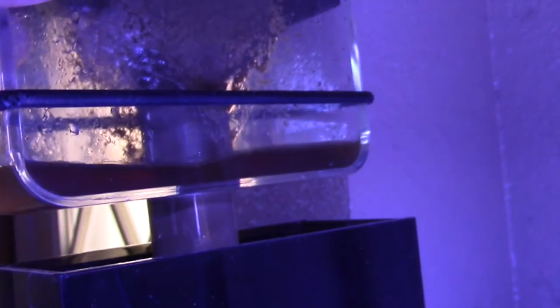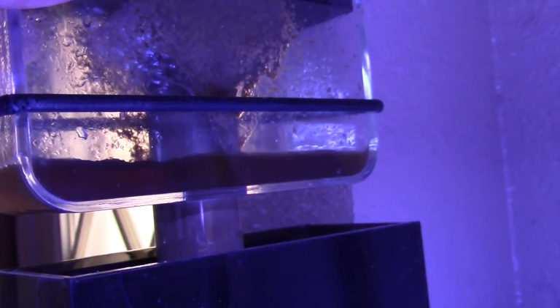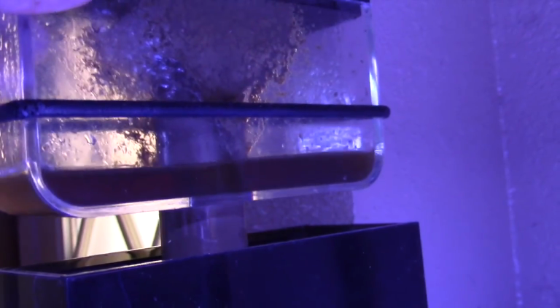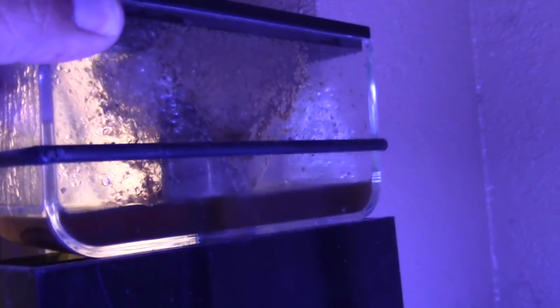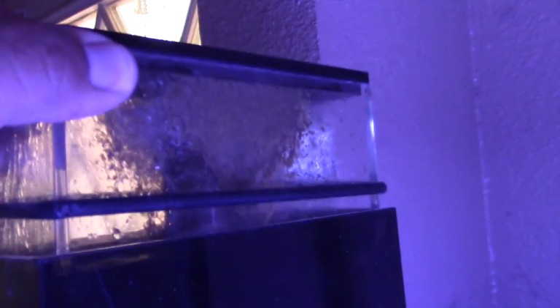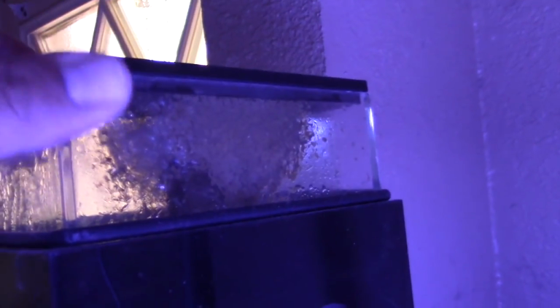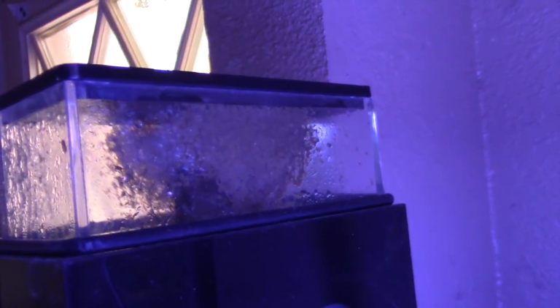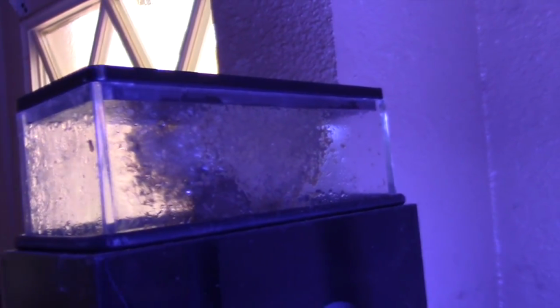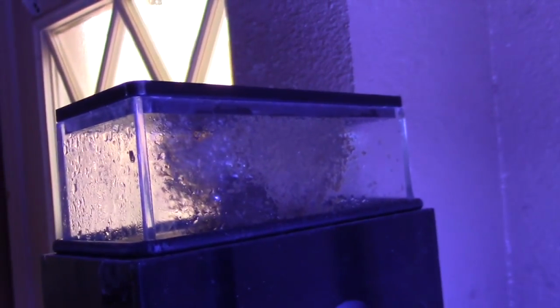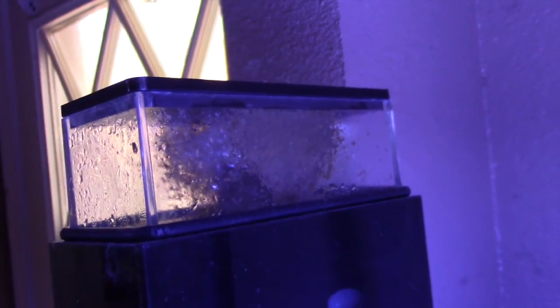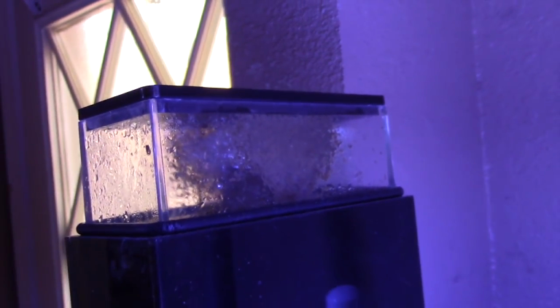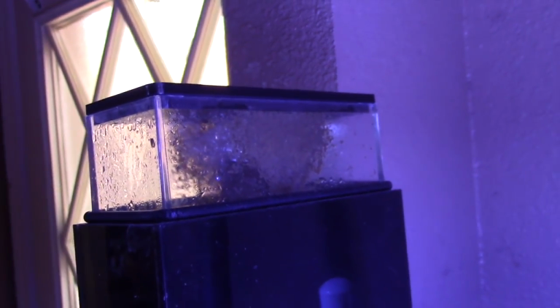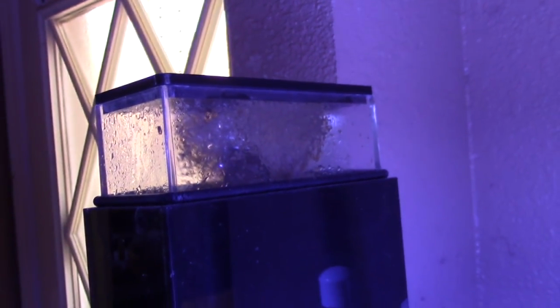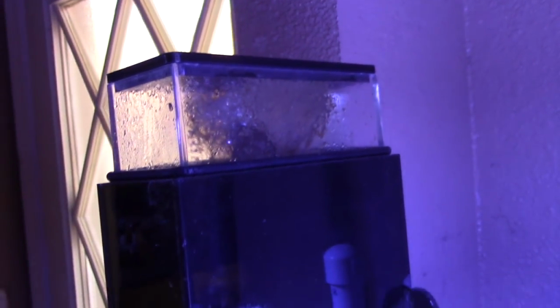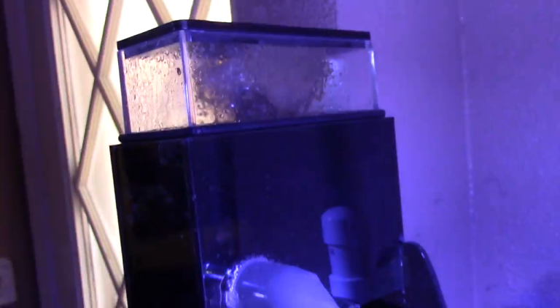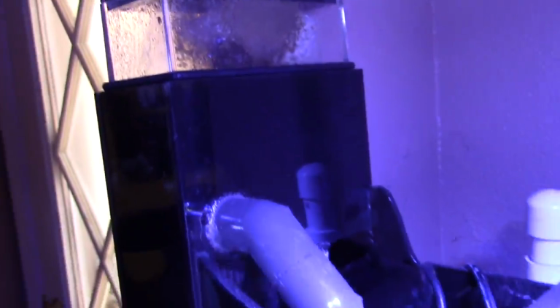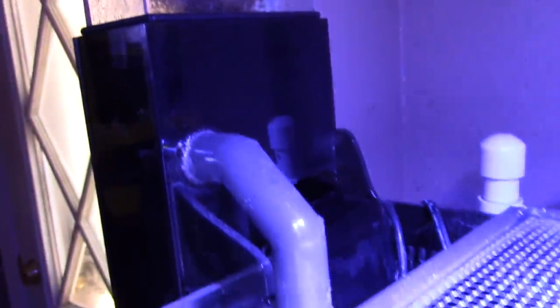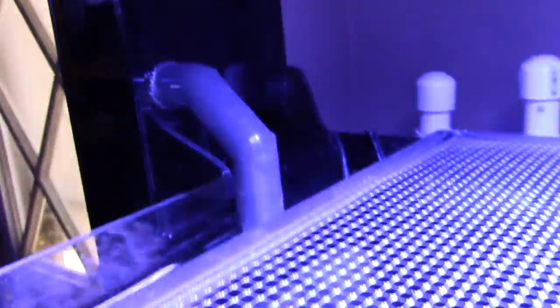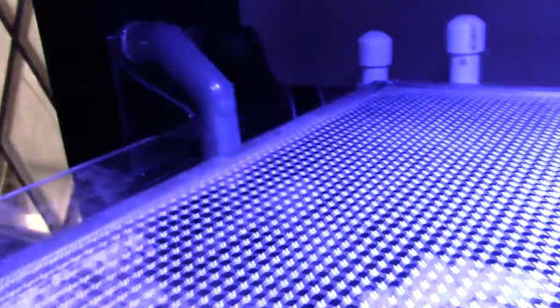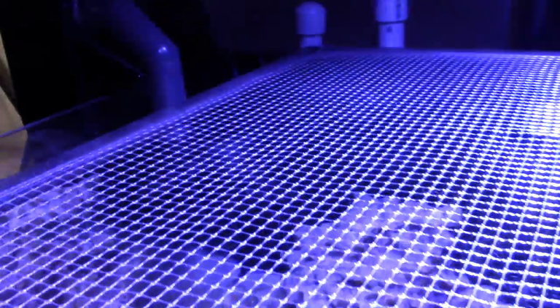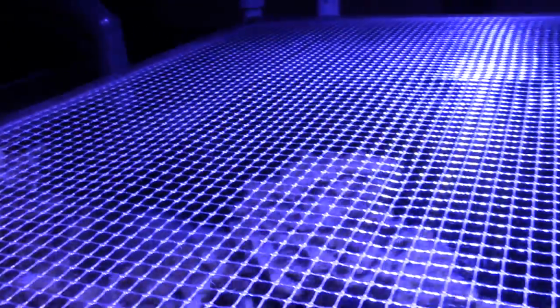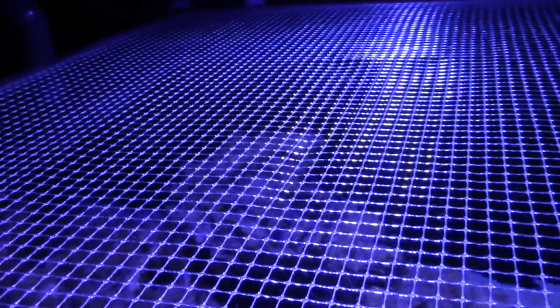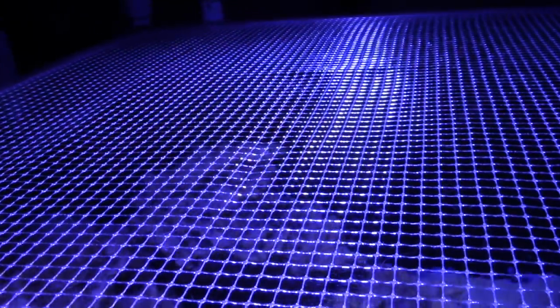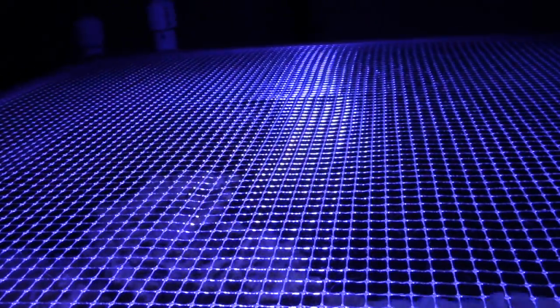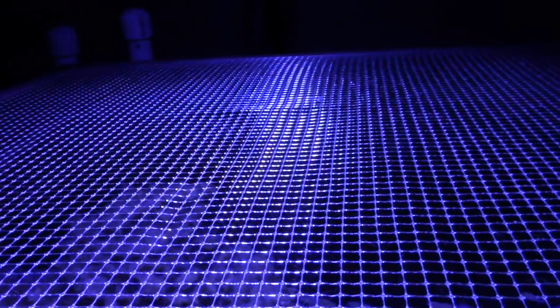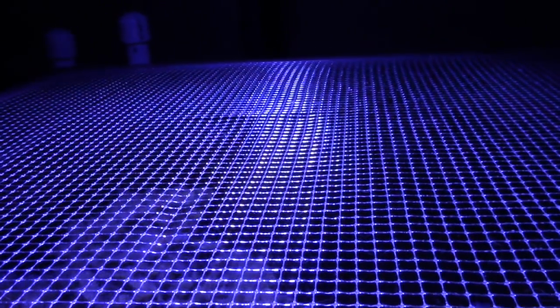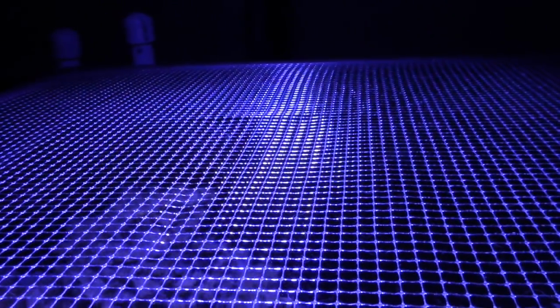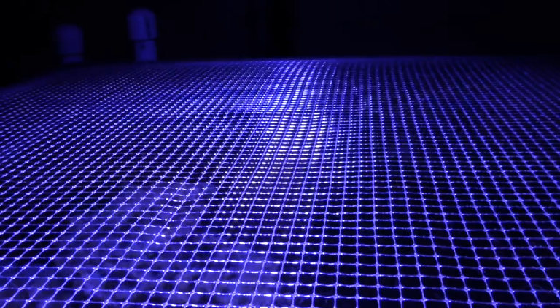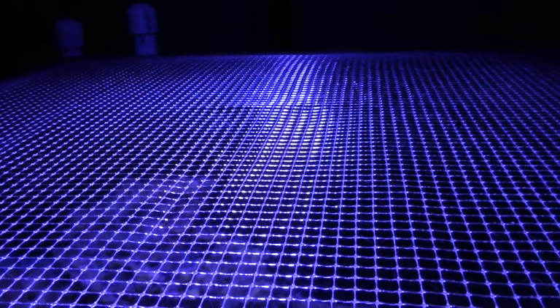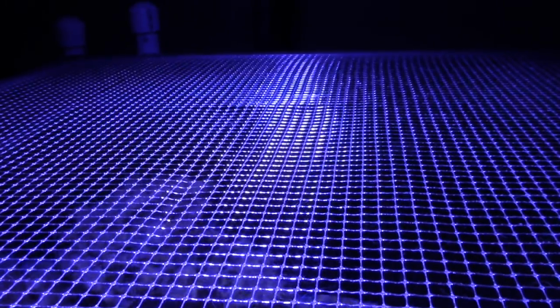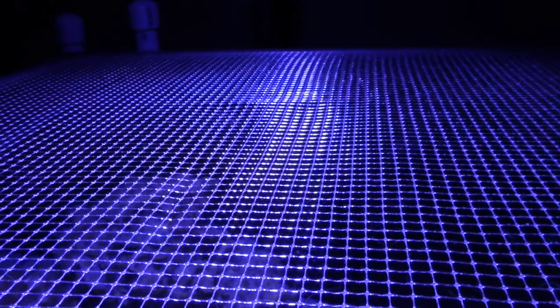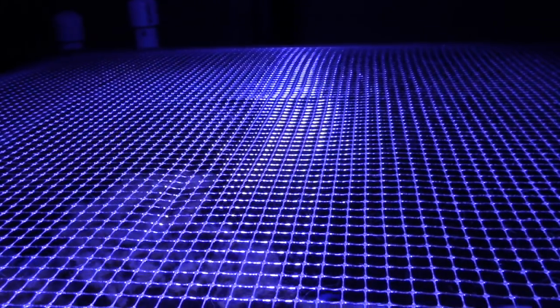Since I didn't really have any fish I dialed the flow all the way down. The skimmer is doing pretty good — this is about two weeks' worth of skimmate. What I've always liked about this skimmer is that it's very quiet and pretty much set-it-and-forget-it; you don't really have to worry about it.